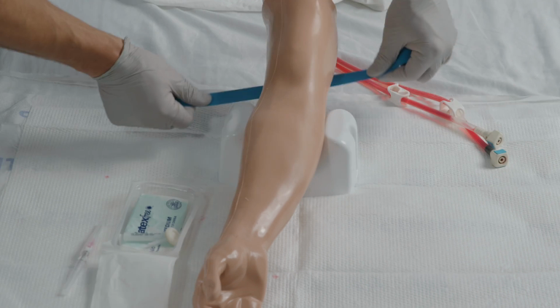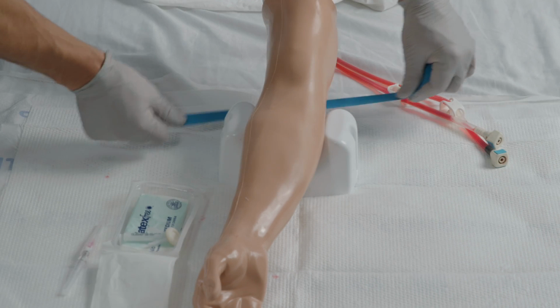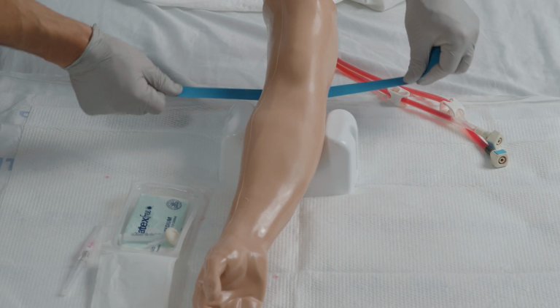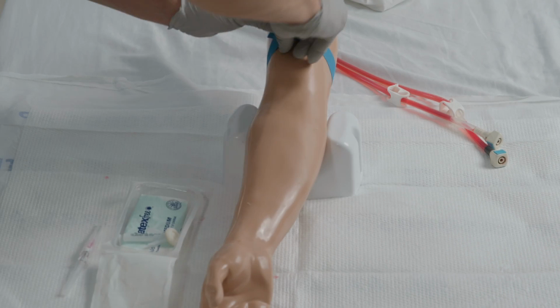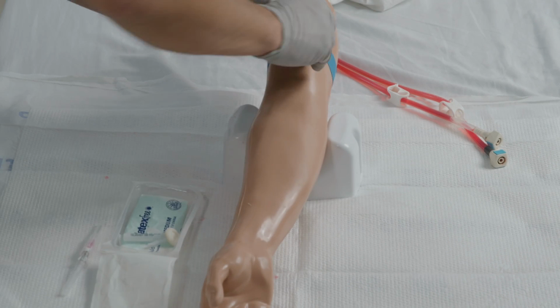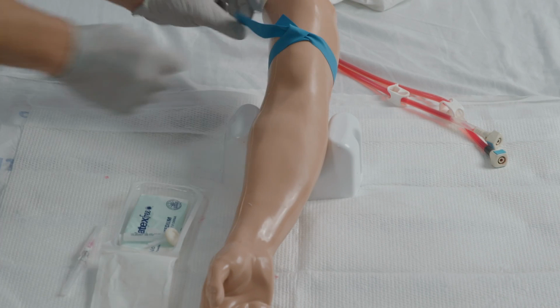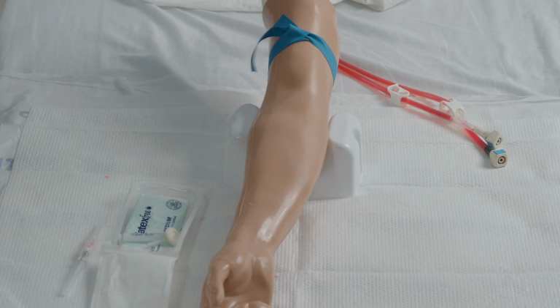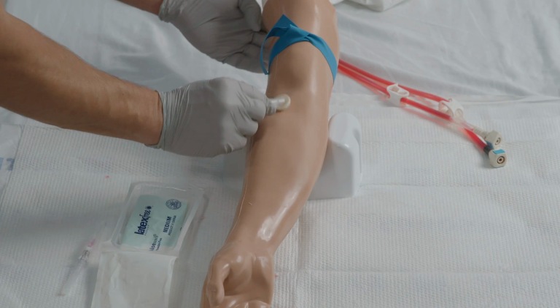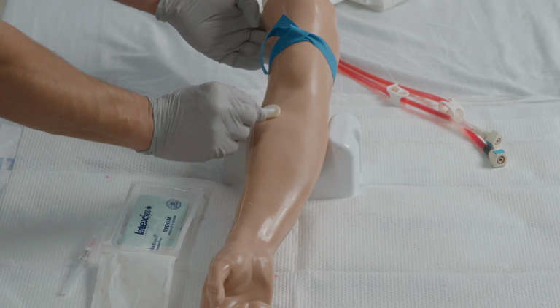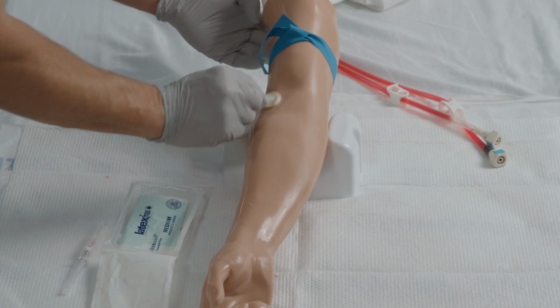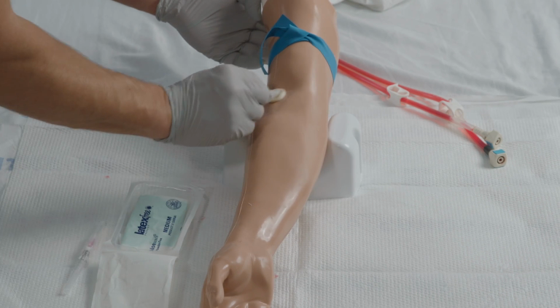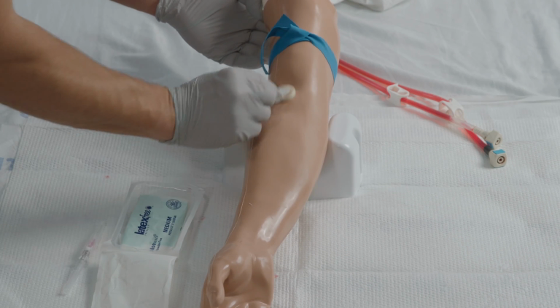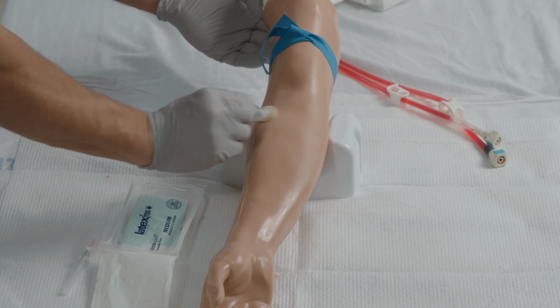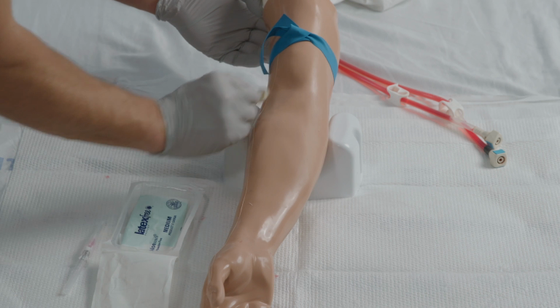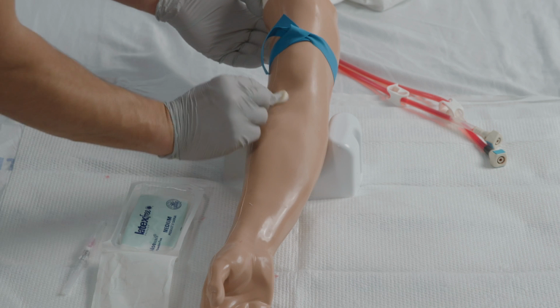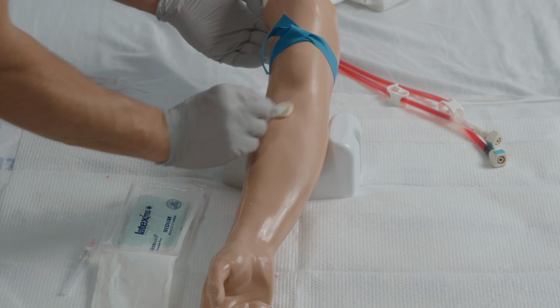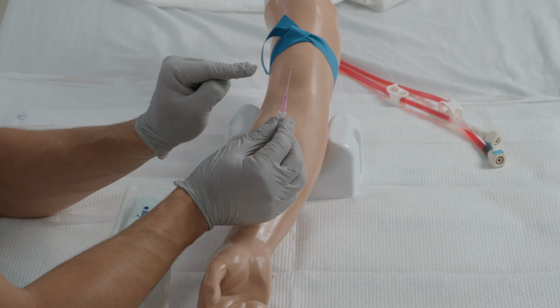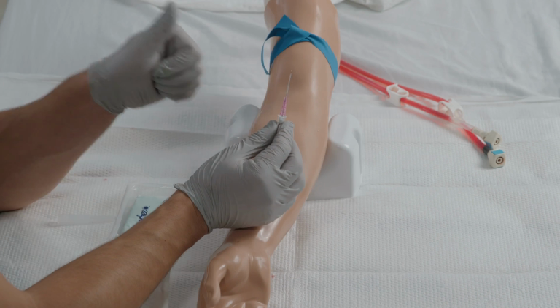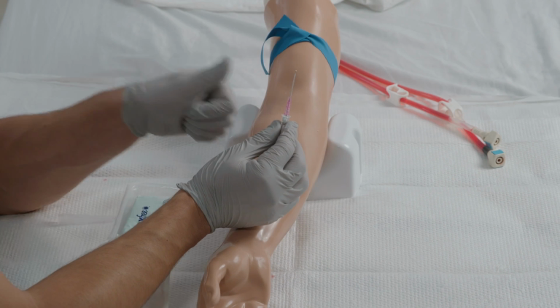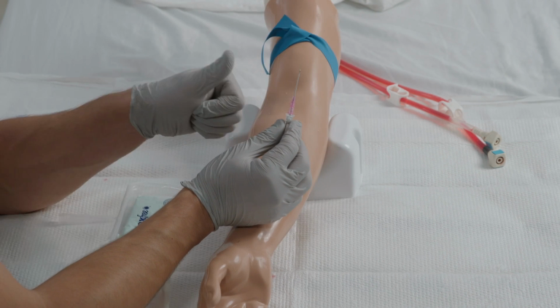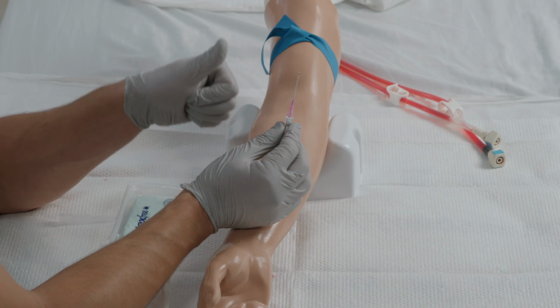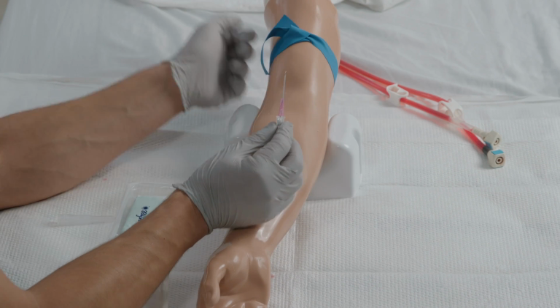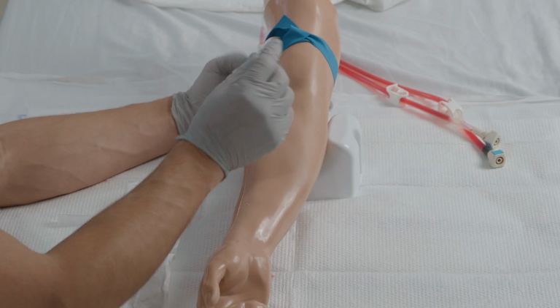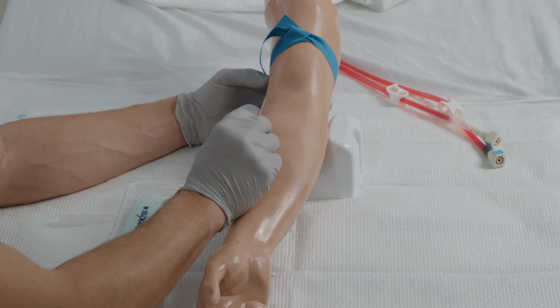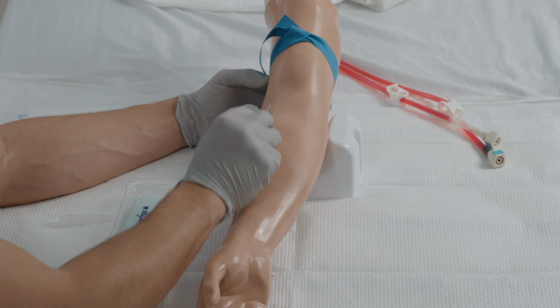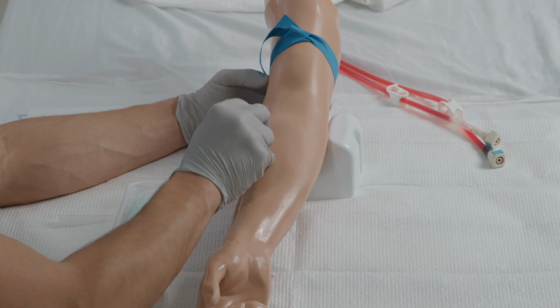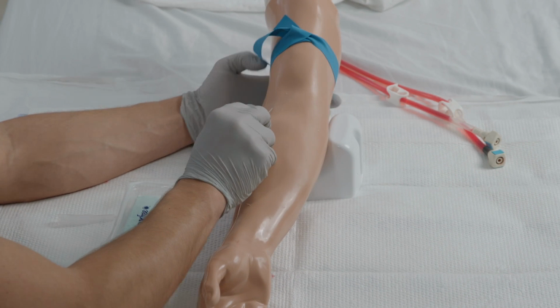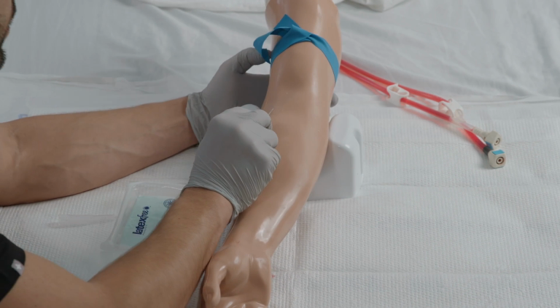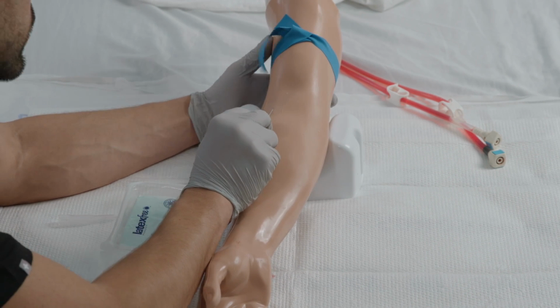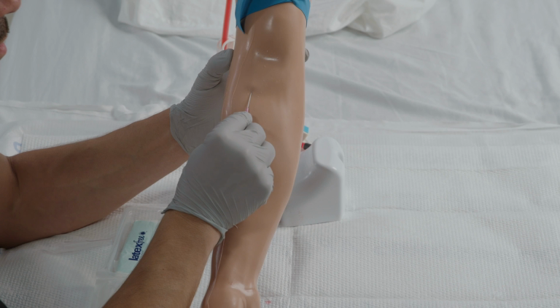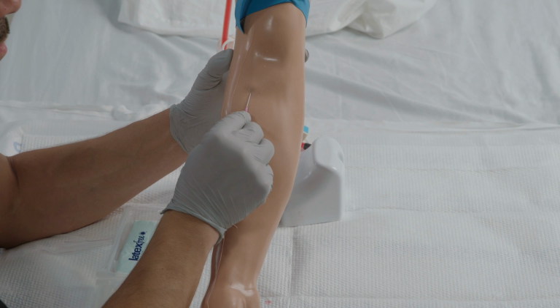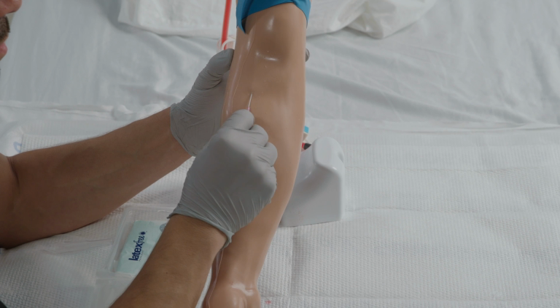Now apply the tourniquet, then clean the patient's skin with an alcohol wipe and let it dry. While holding the skin taut, insert the needle bevel end up inside the vein at a 30-degree angle.